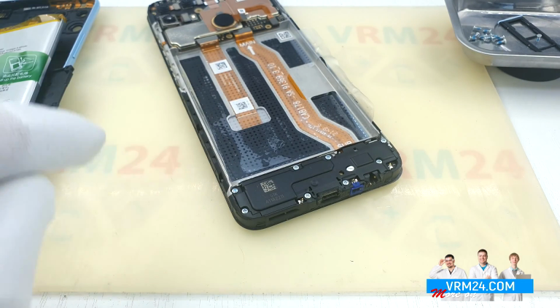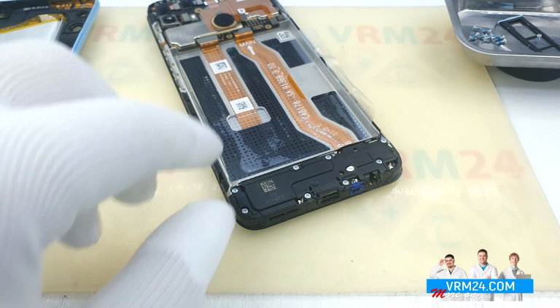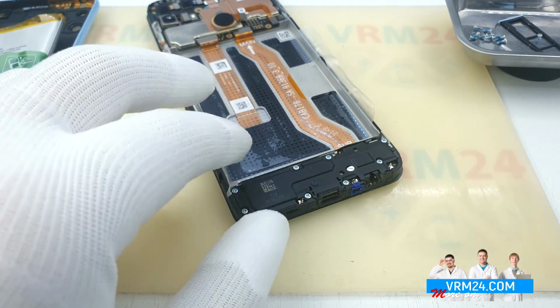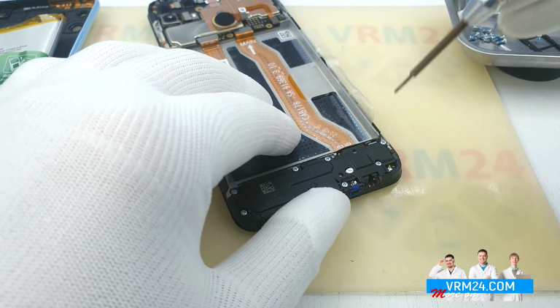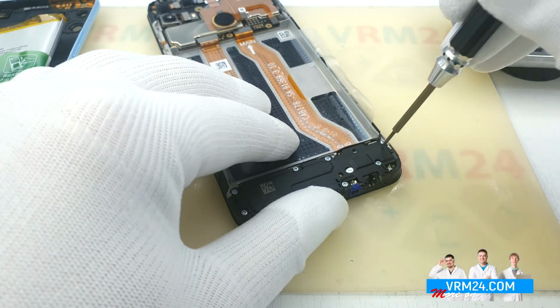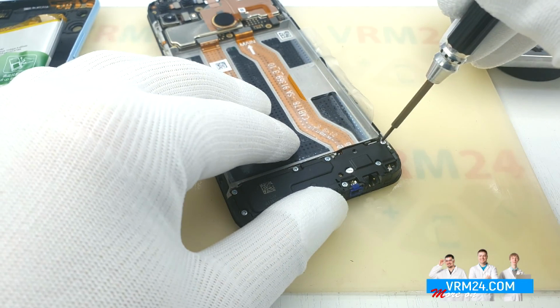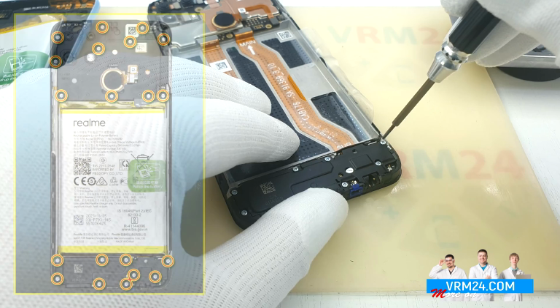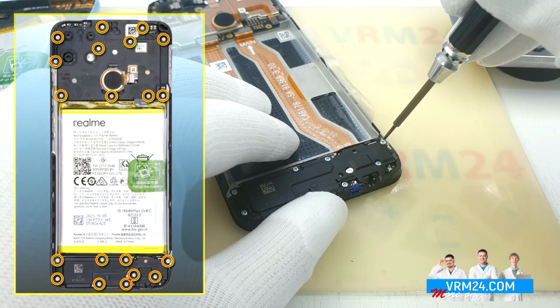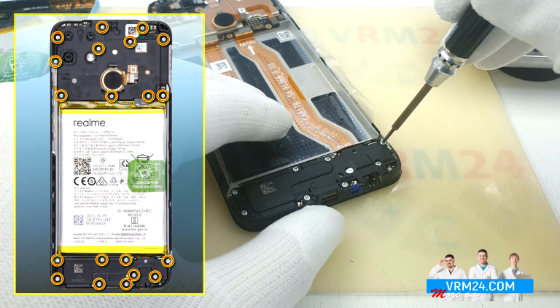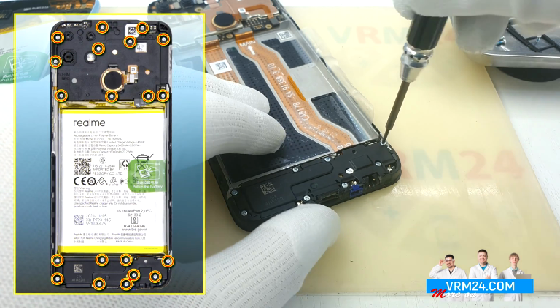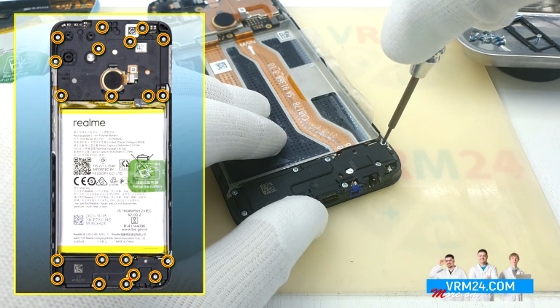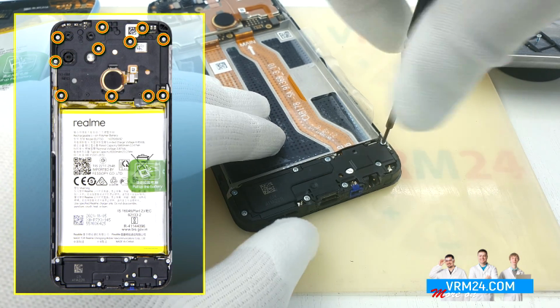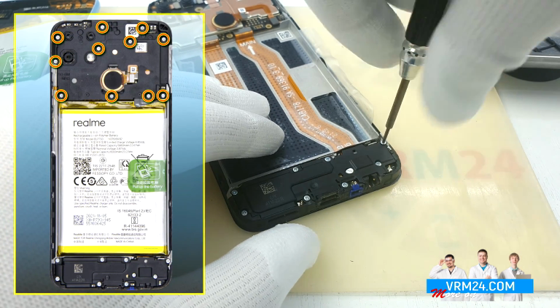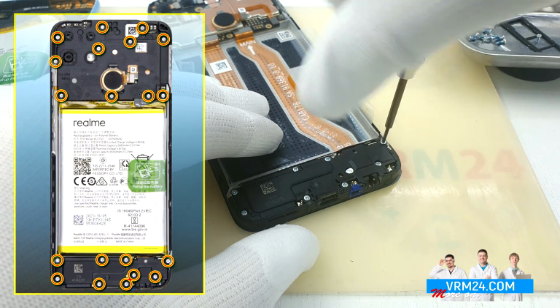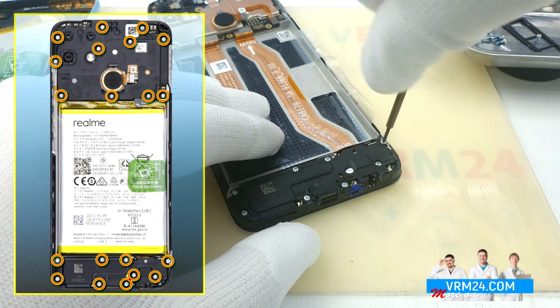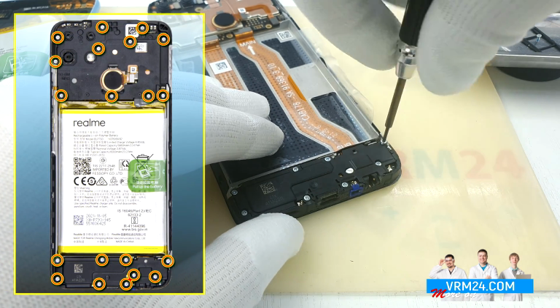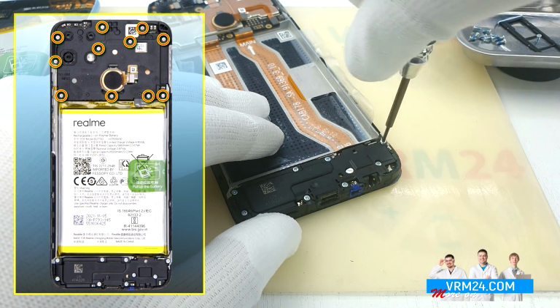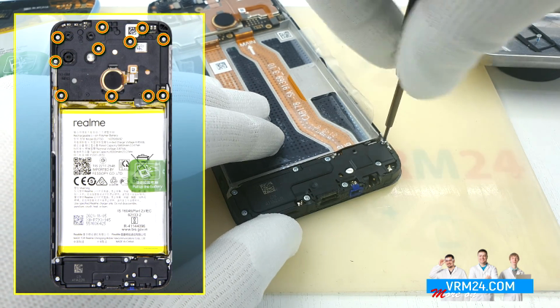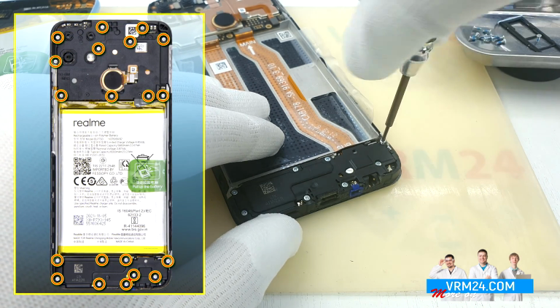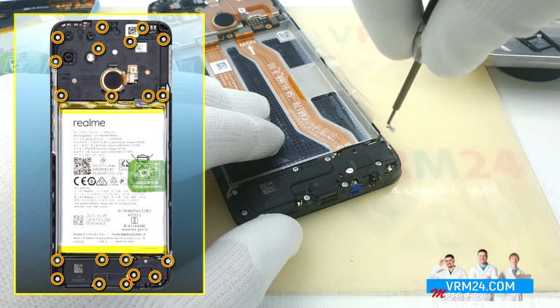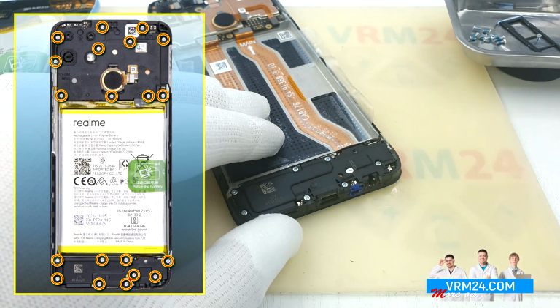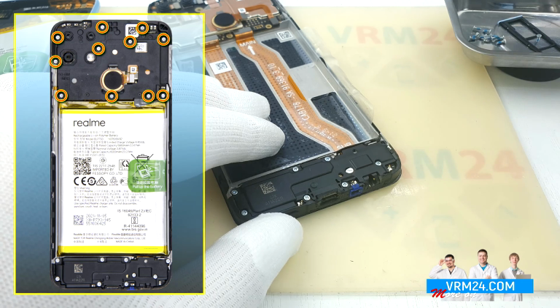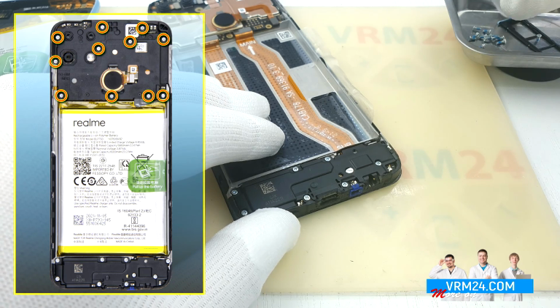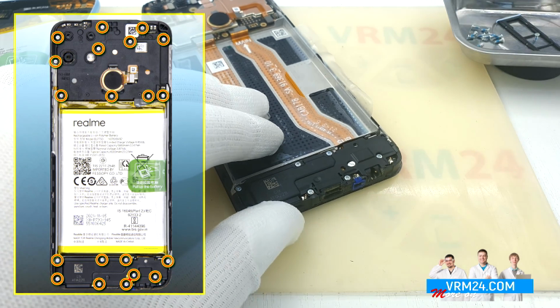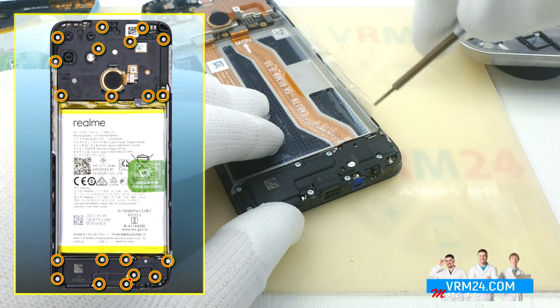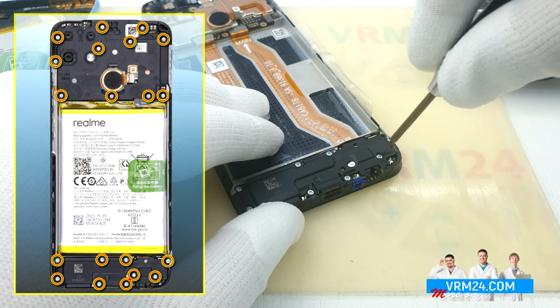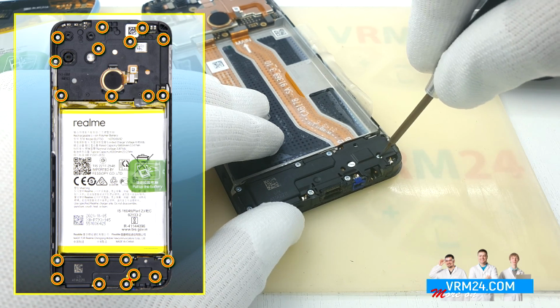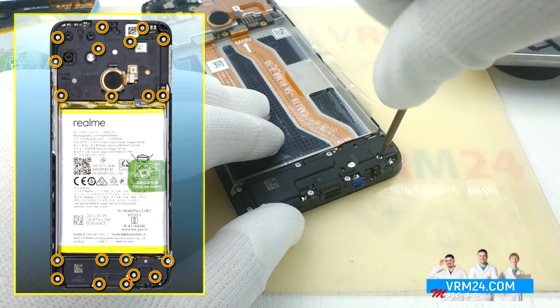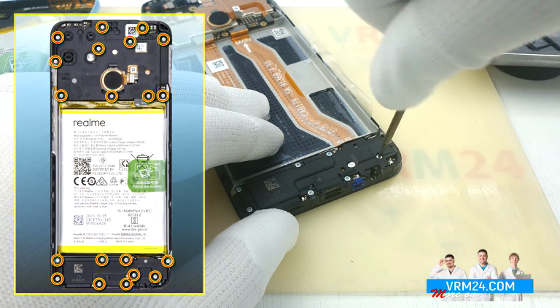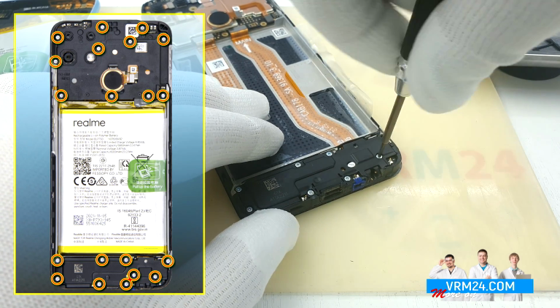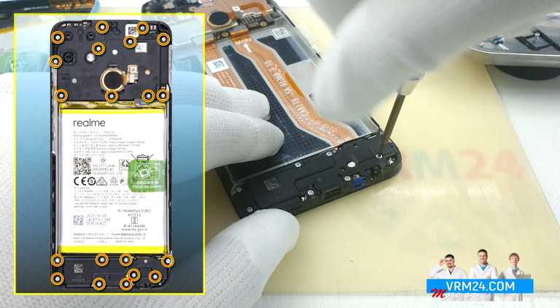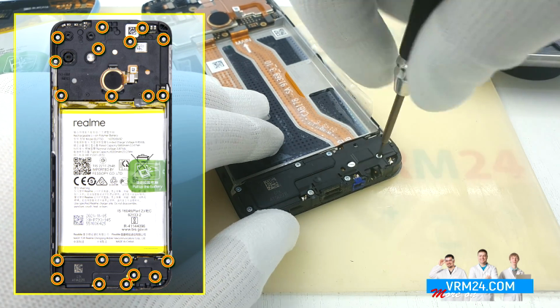Unscrew the screws at the bottom — there are nine of them. Use a Philips 1.5 mm or H3O screwdriver. One screw also has a warranty sticker.